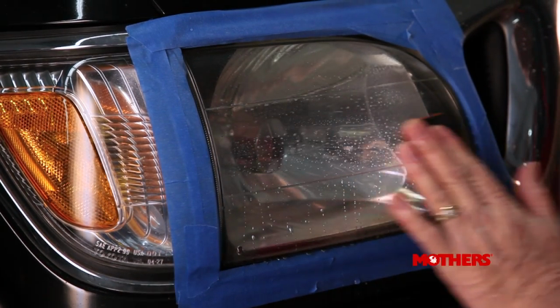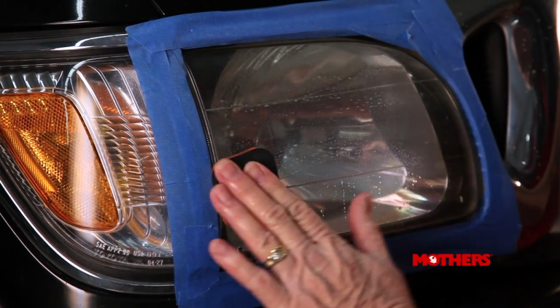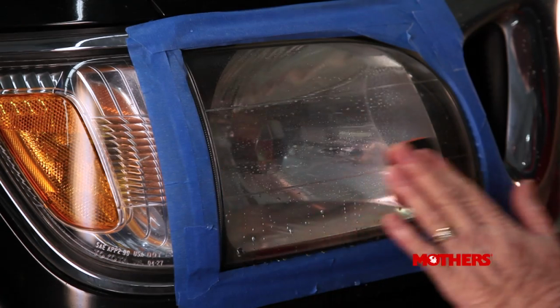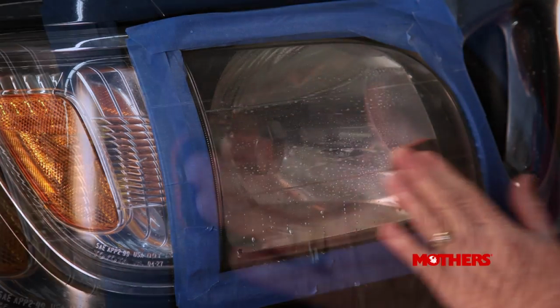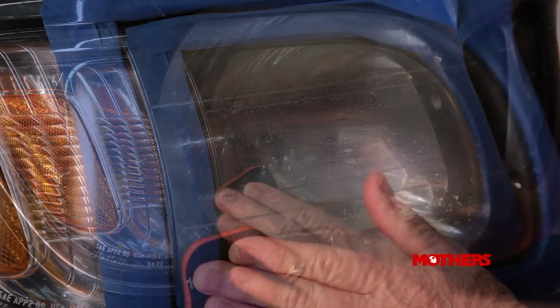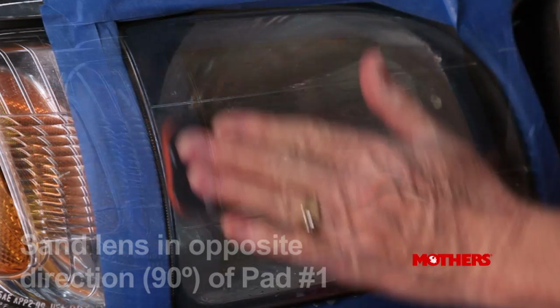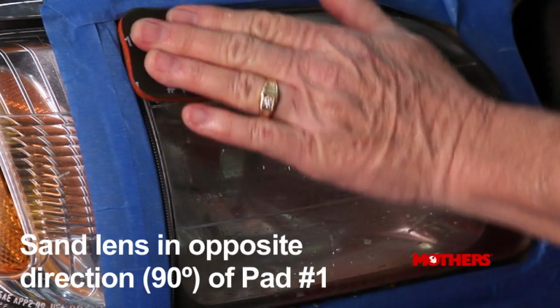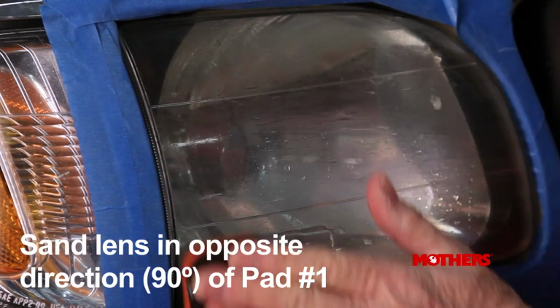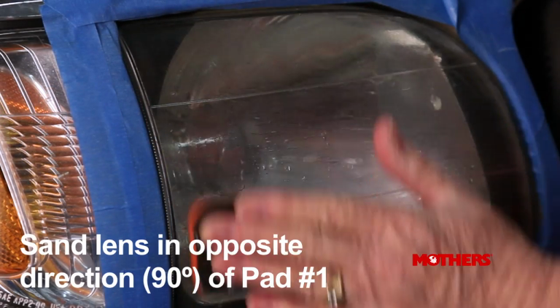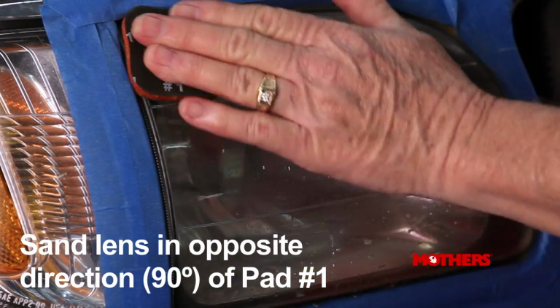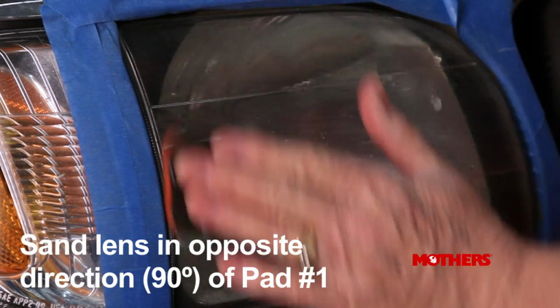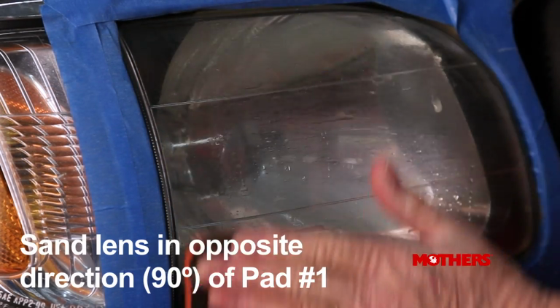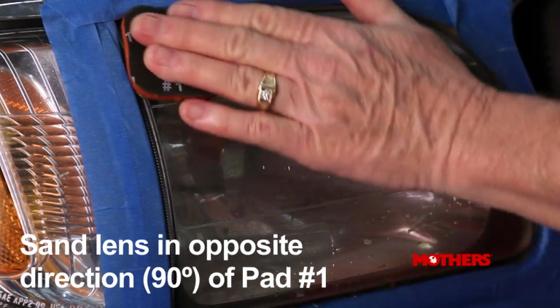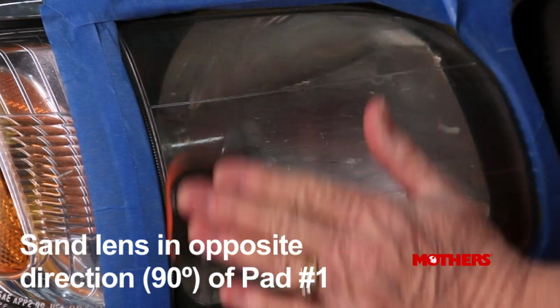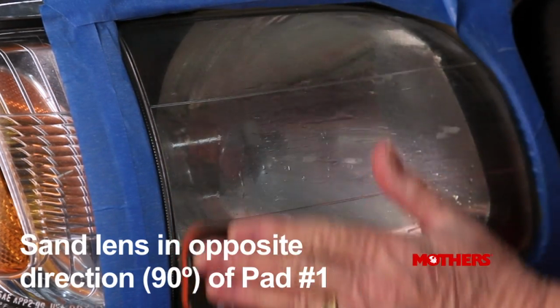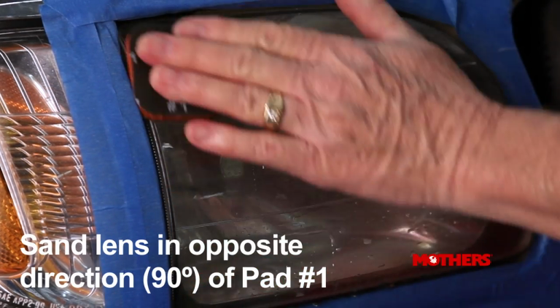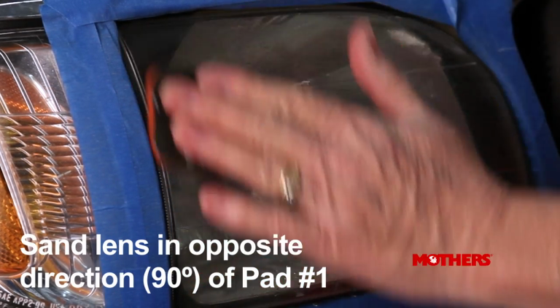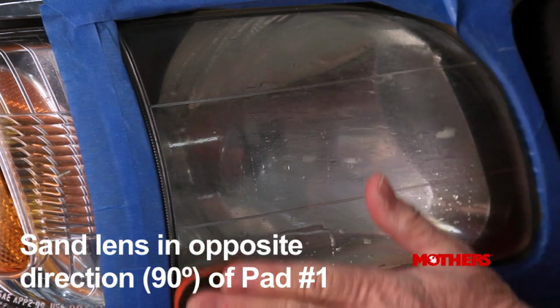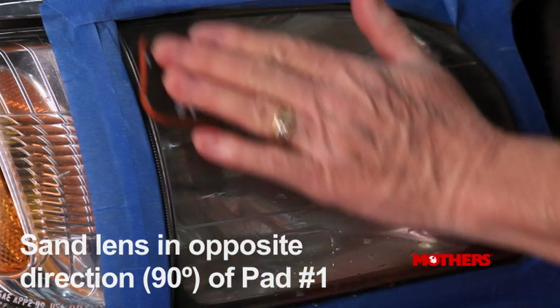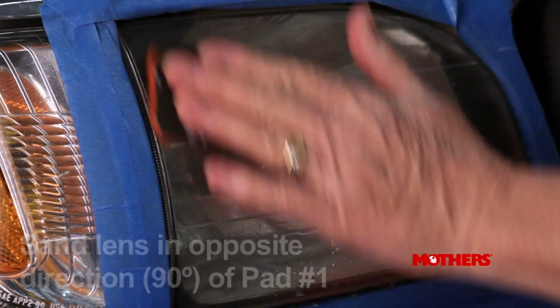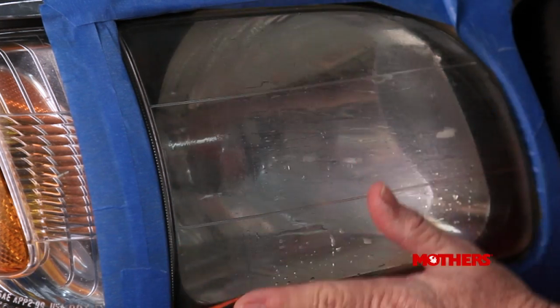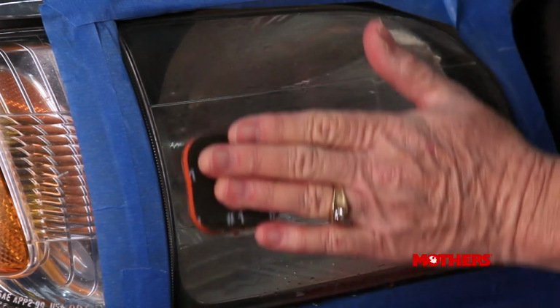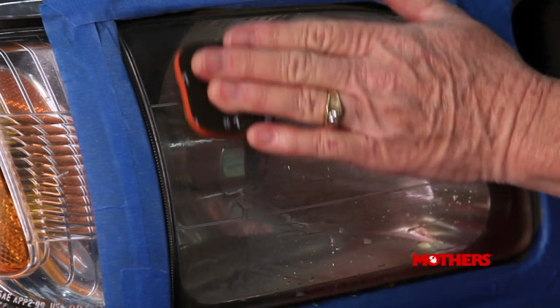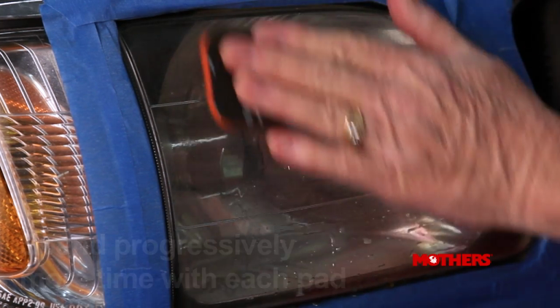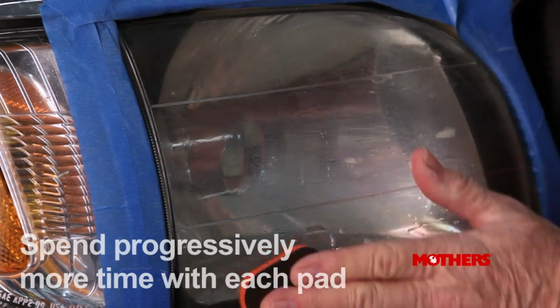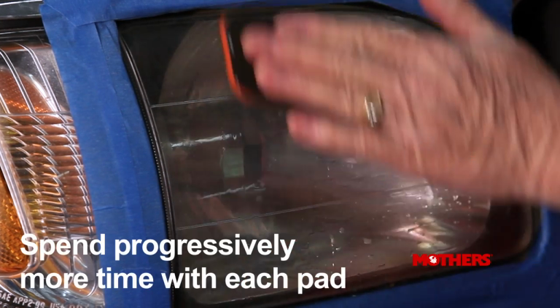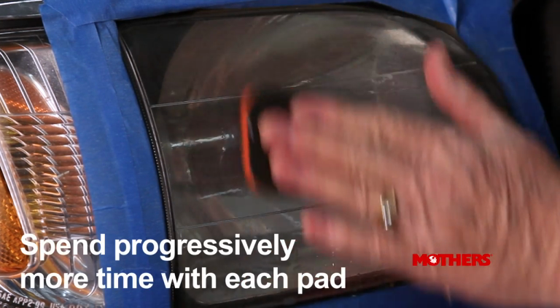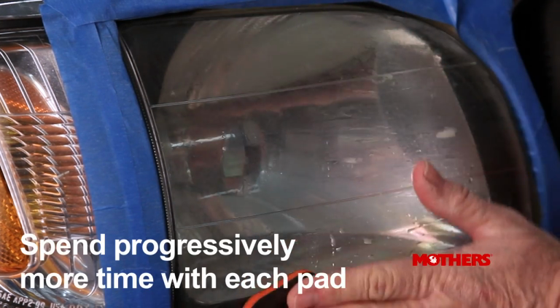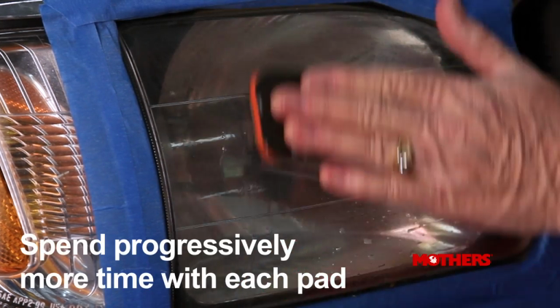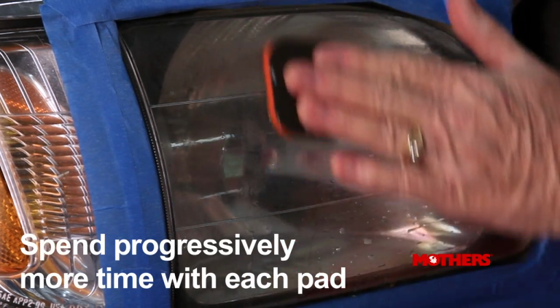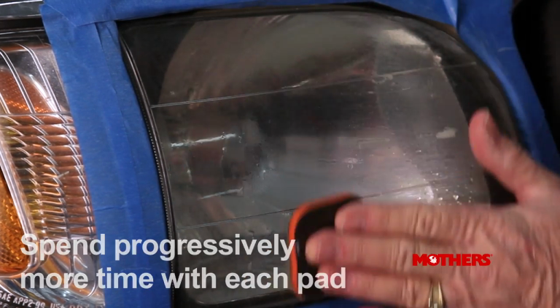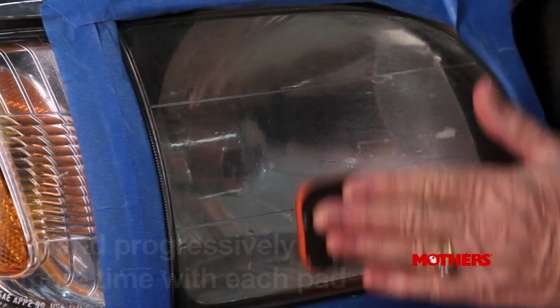Now proceed to sanding pad number two — it's a medium grit. Sand the lens in the opposite direction than before, spending slightly more time sanding than the previous step.